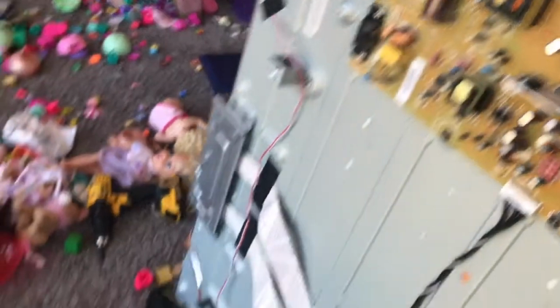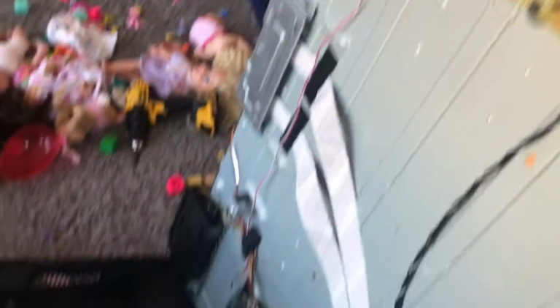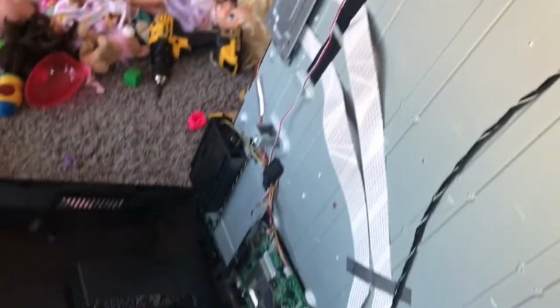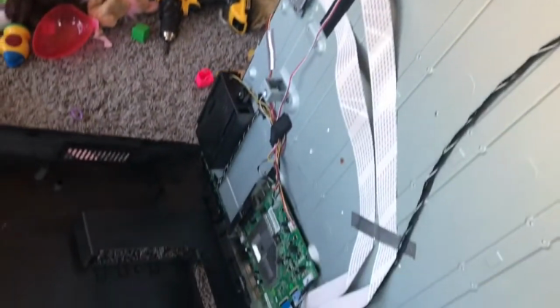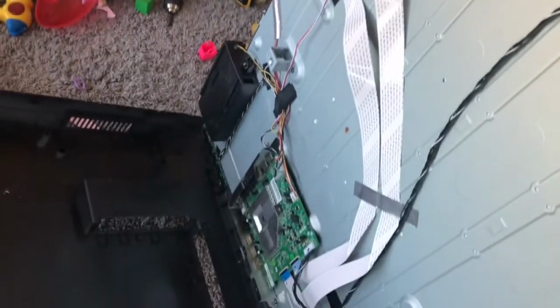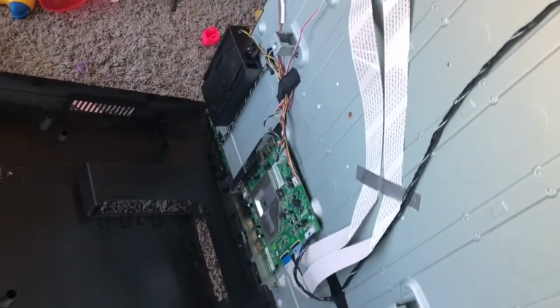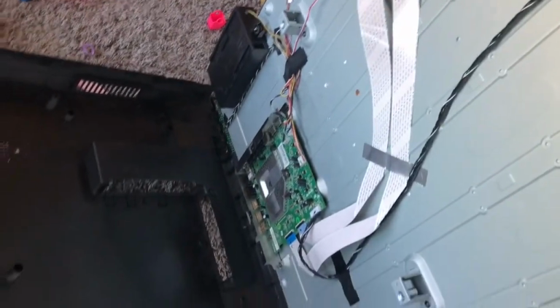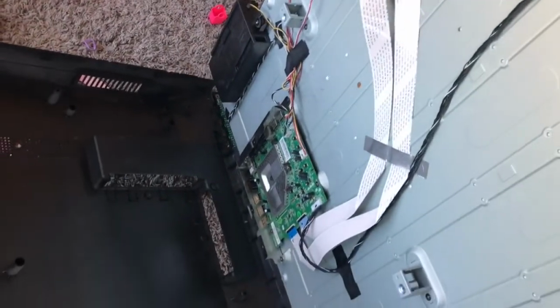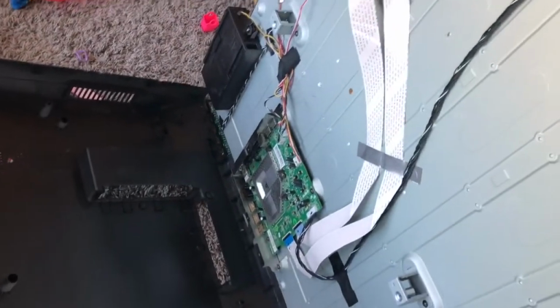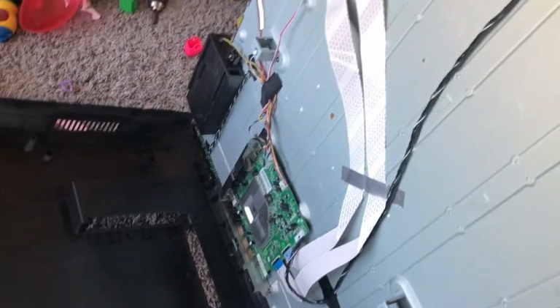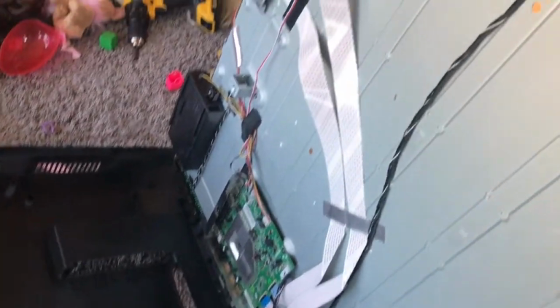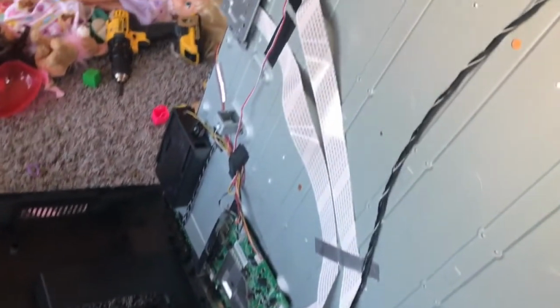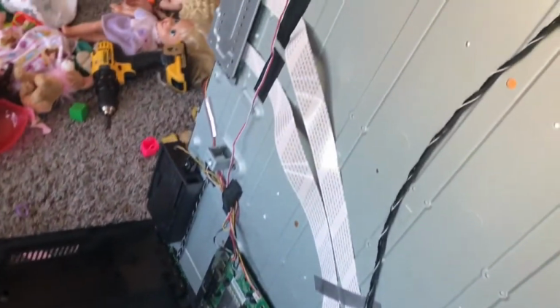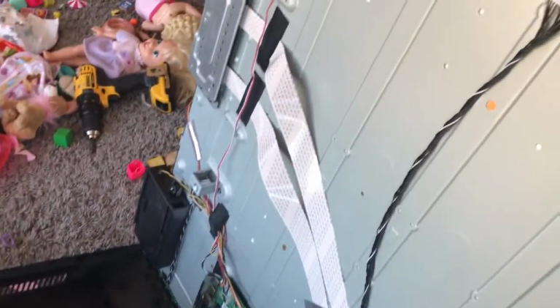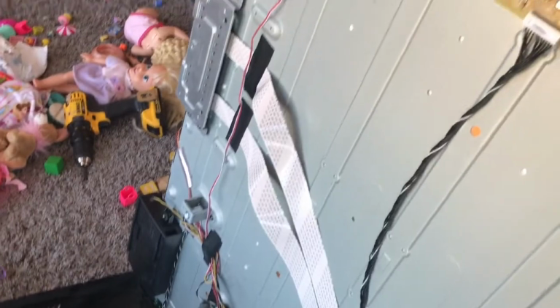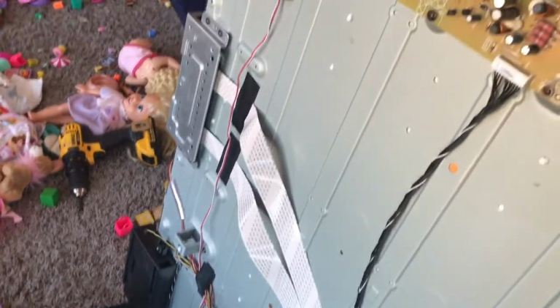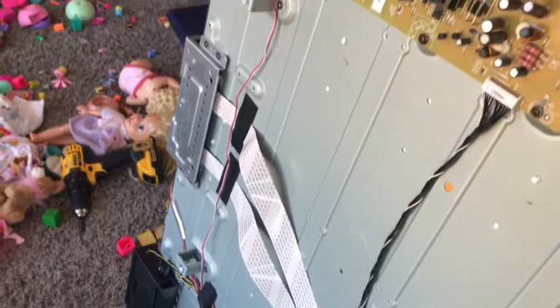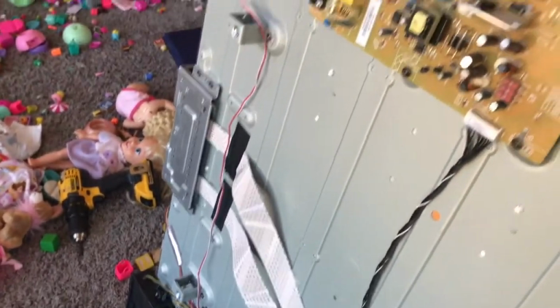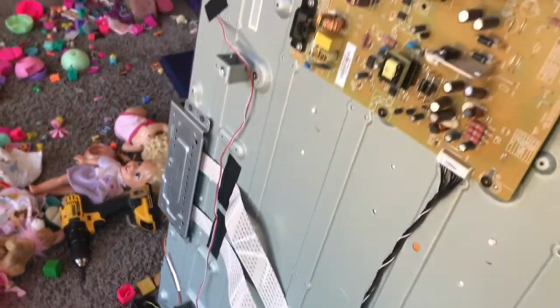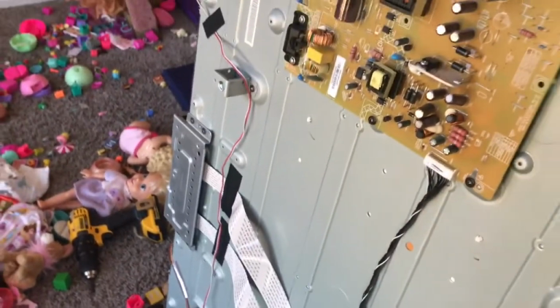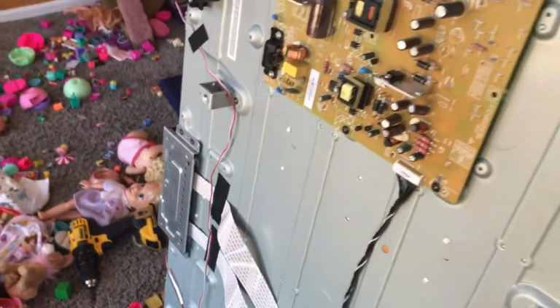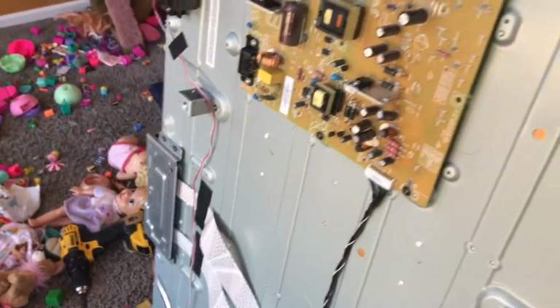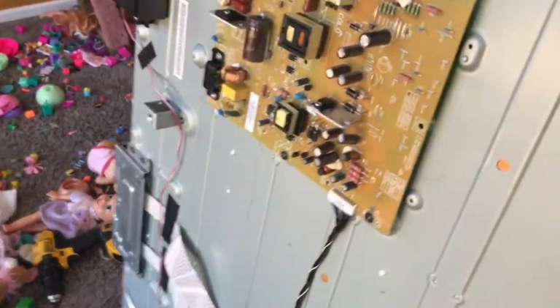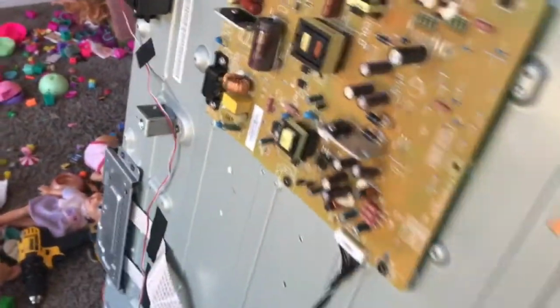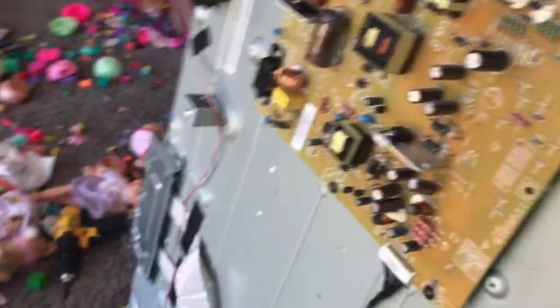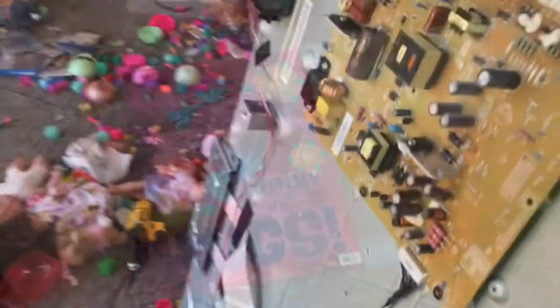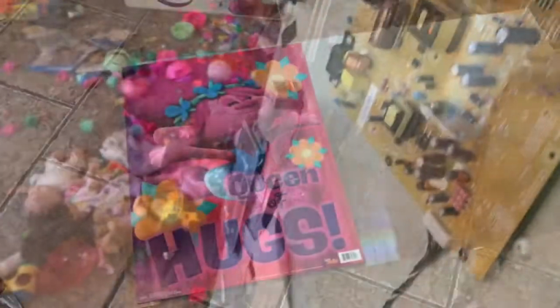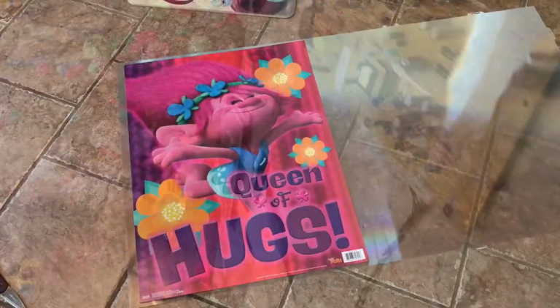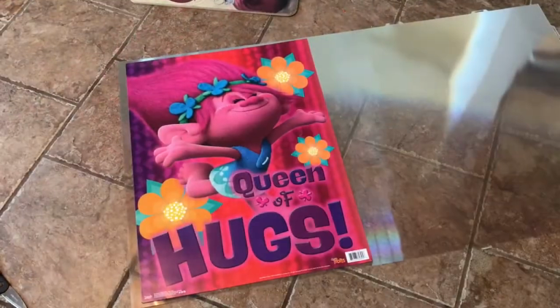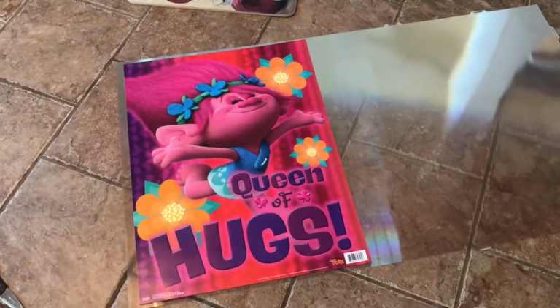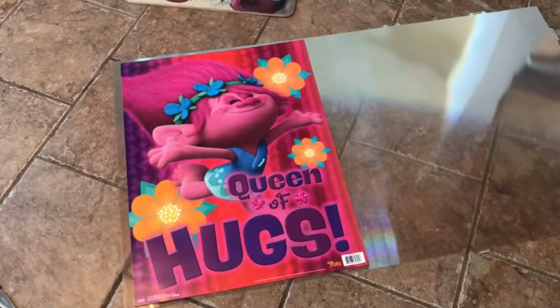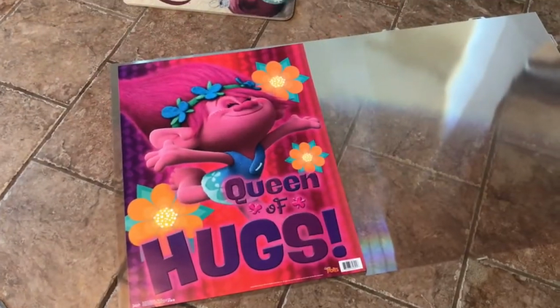All I ask is you hit the thumbs up button because I did it for you, and now I can't put my TV back together. So I found this really cool sheet of holographic plastic inside of the TV that I just took apart.